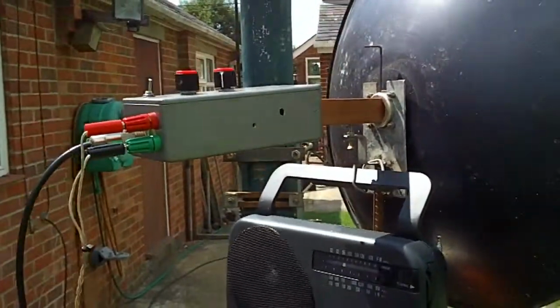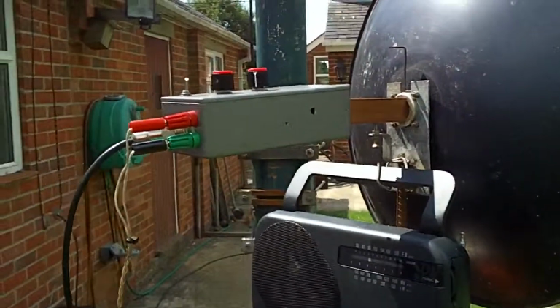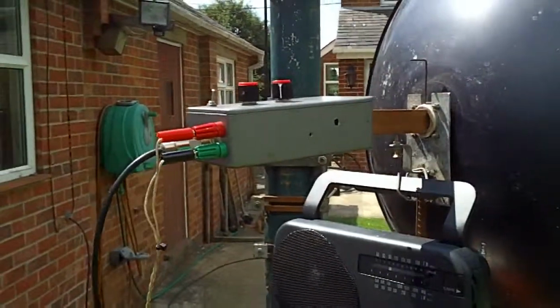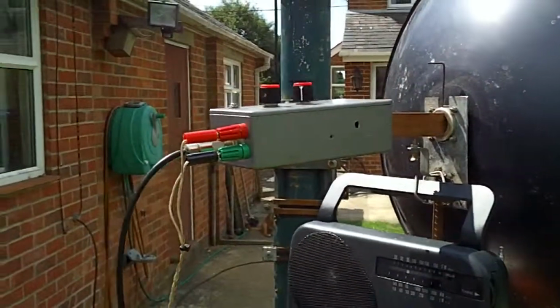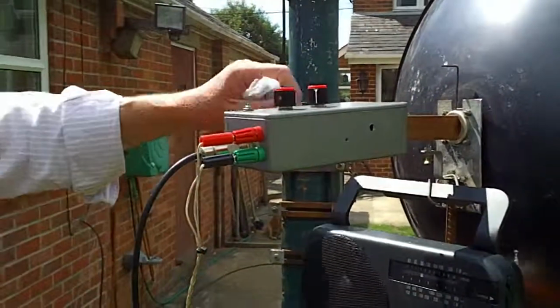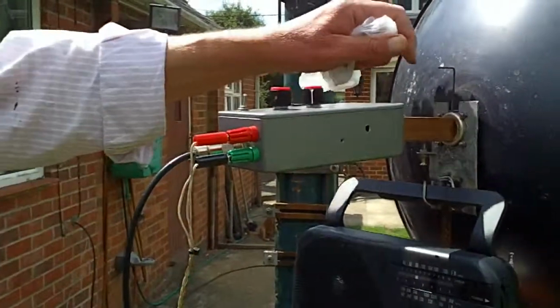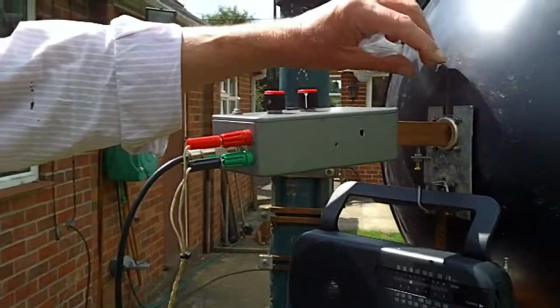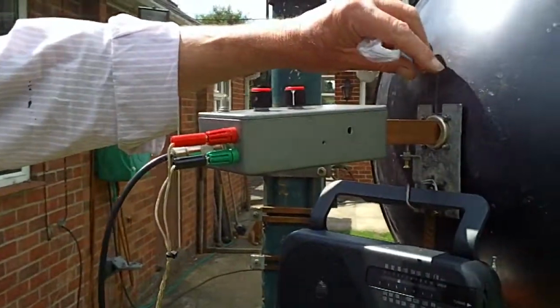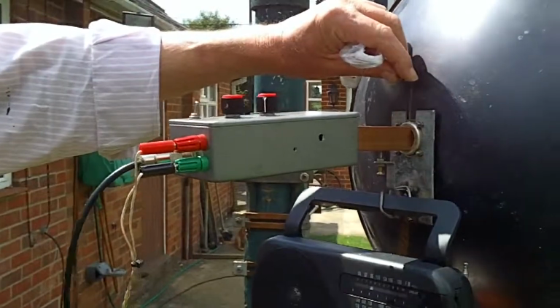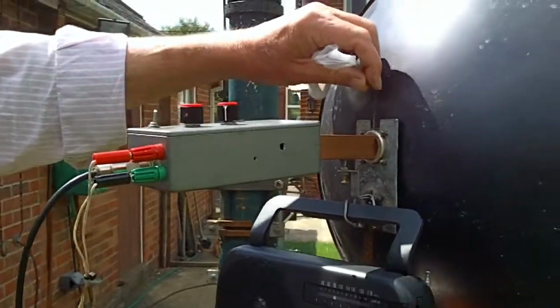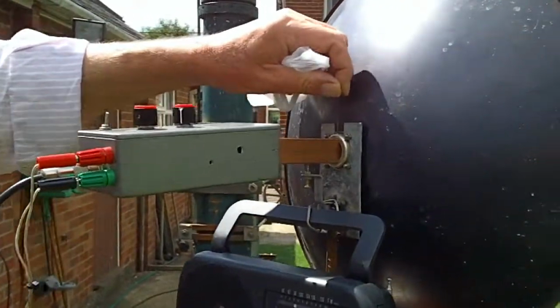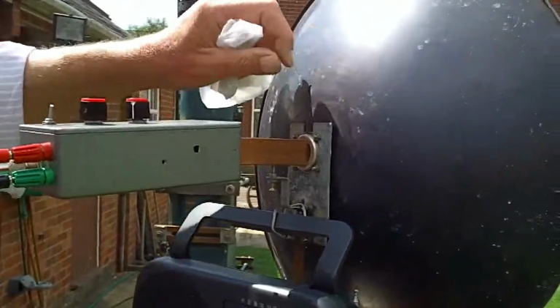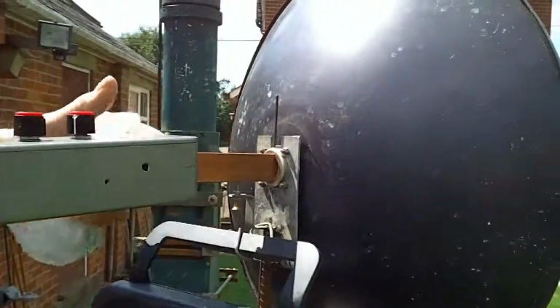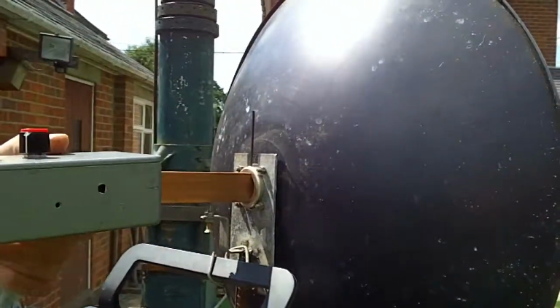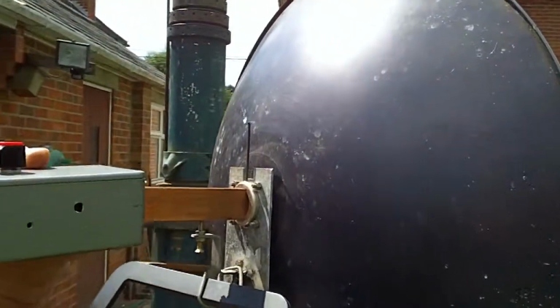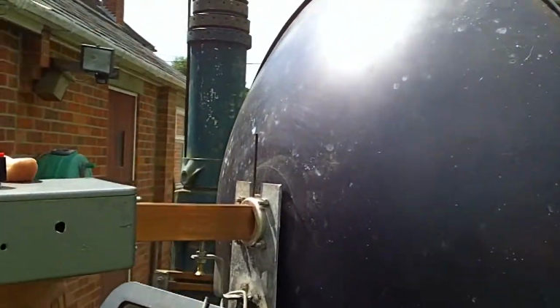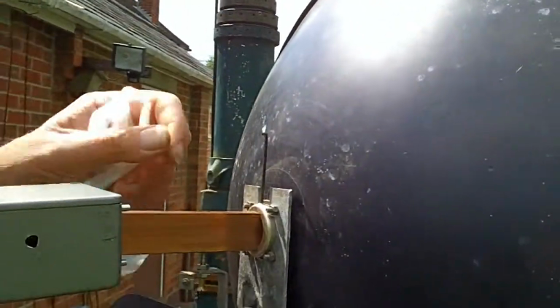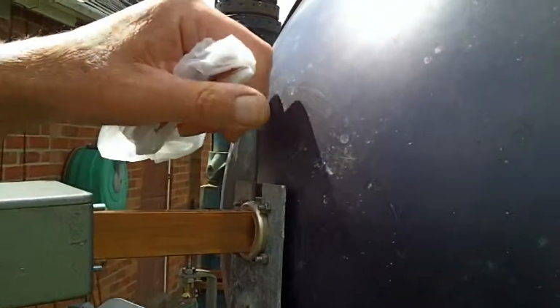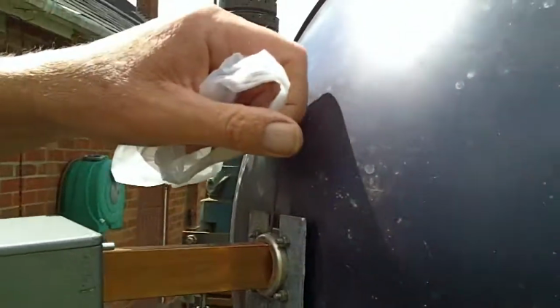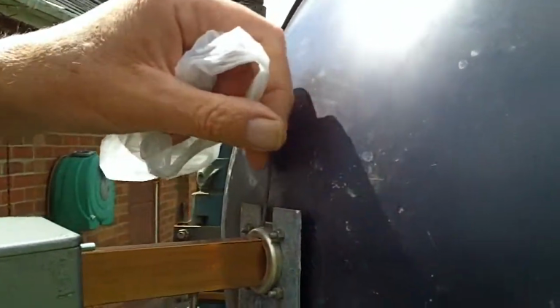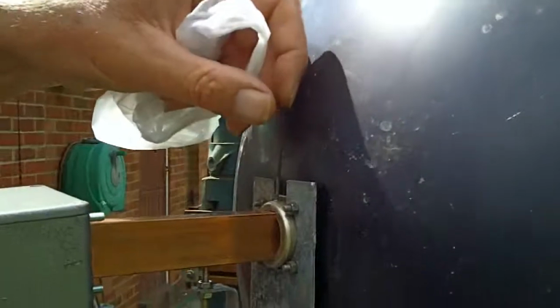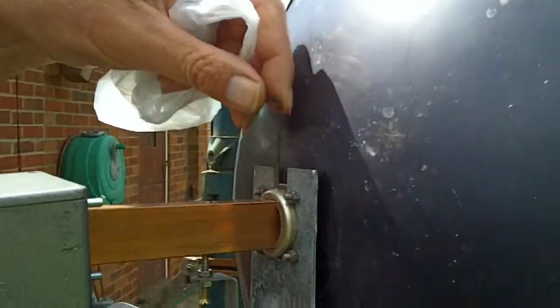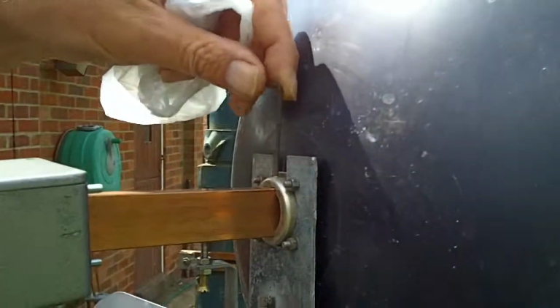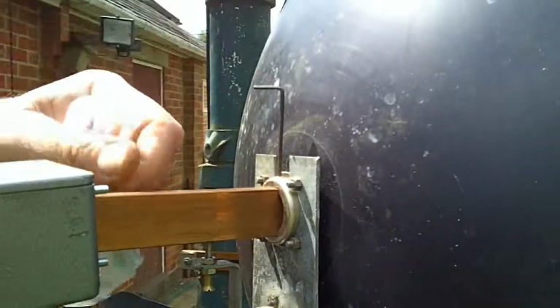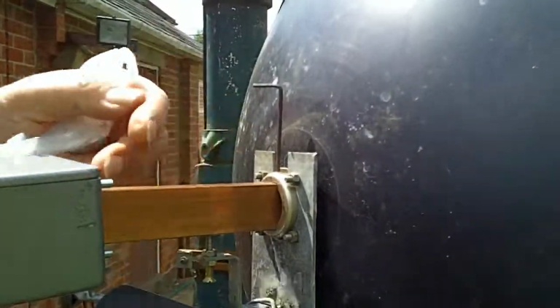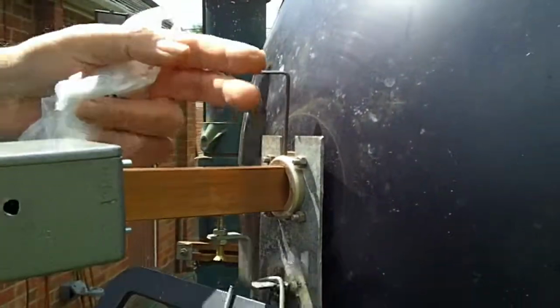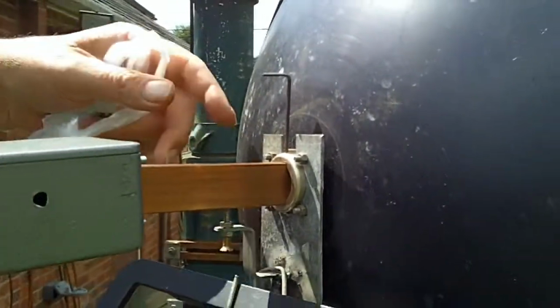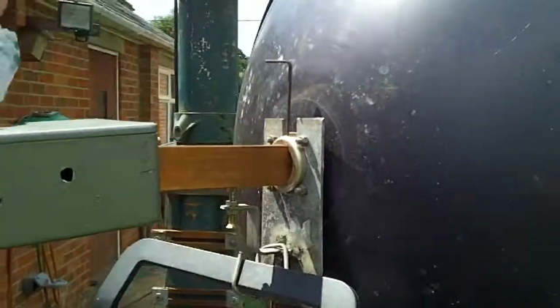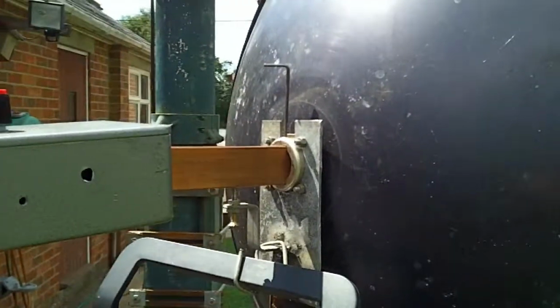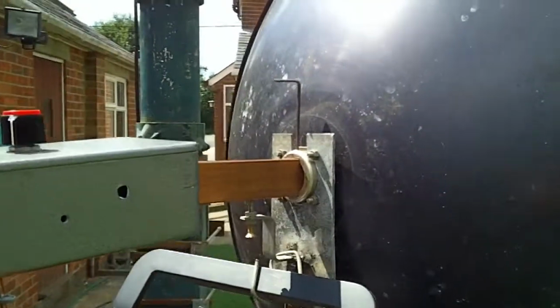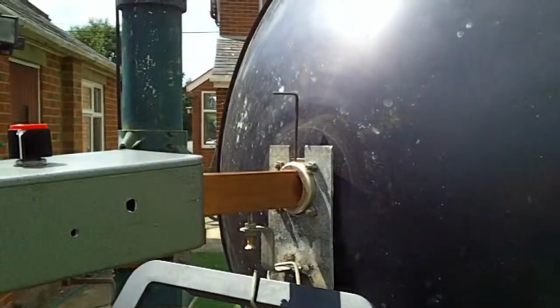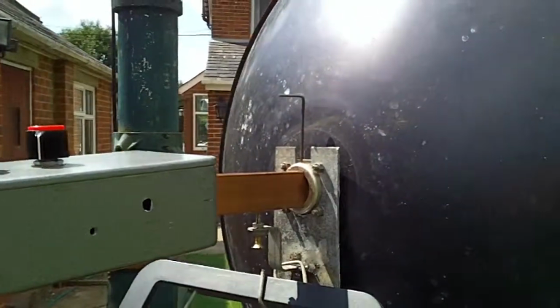Nice little device. I look forward to seeing it working. And you can adjust the focal length only by undoing that little grub screw to hold it, so you can push it backwards and forwards to set the focal length.